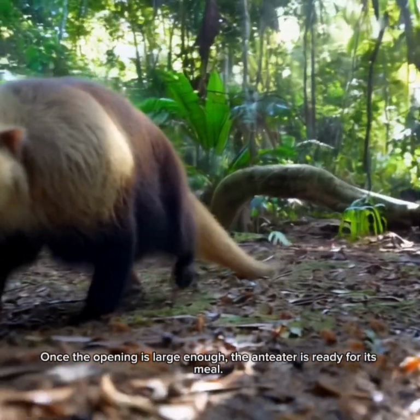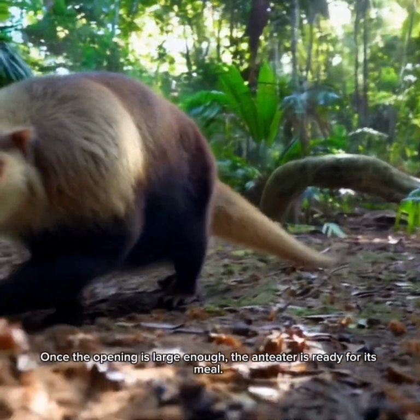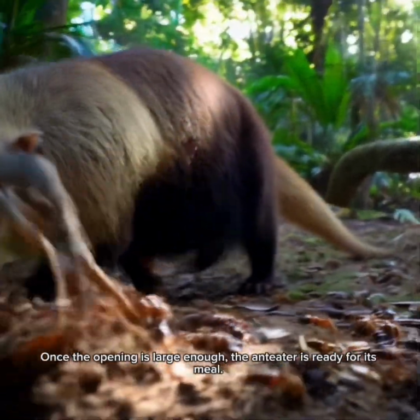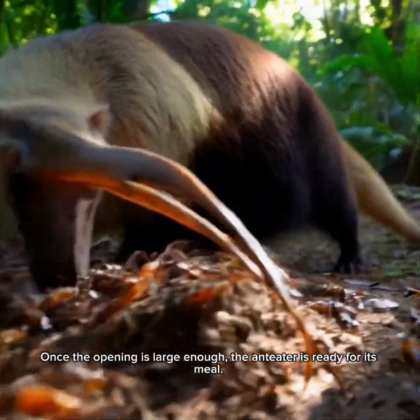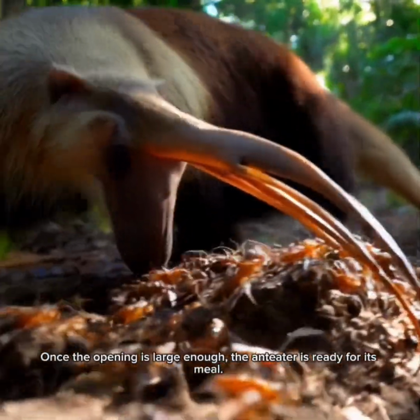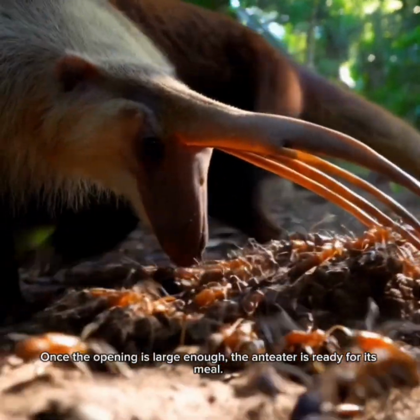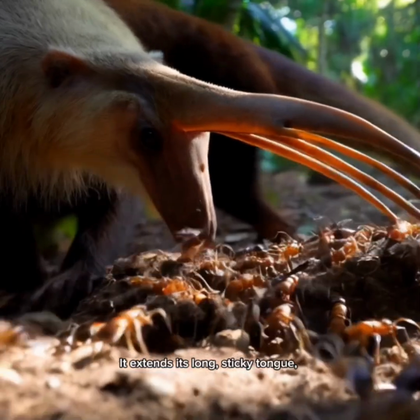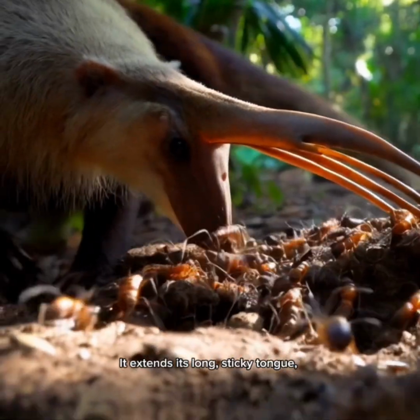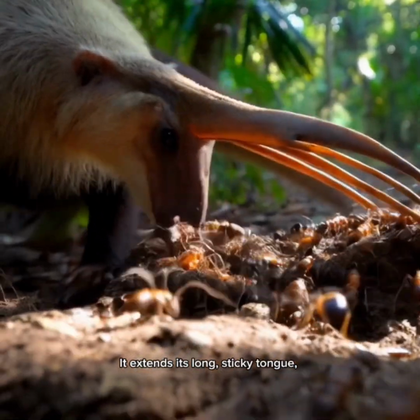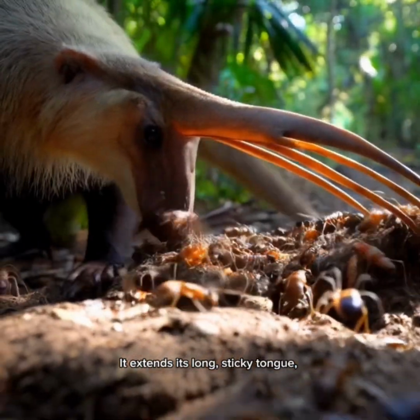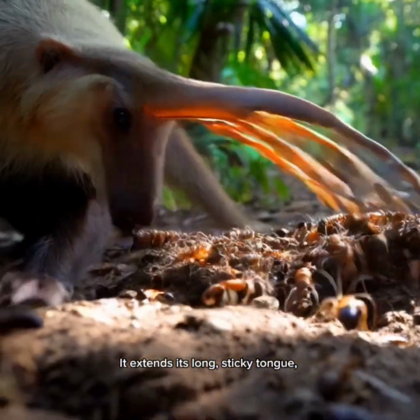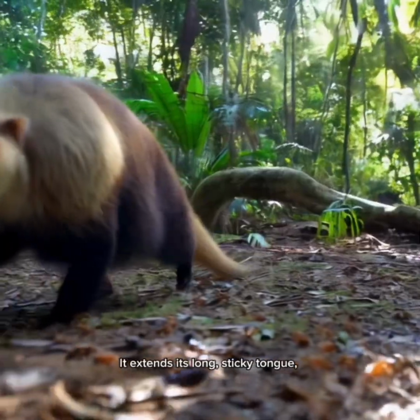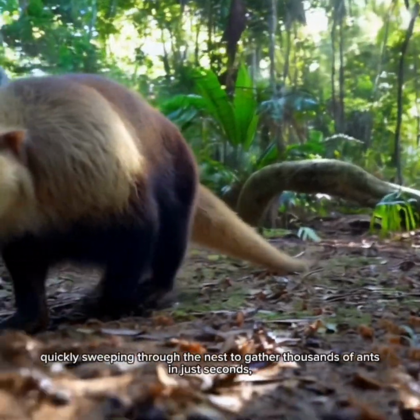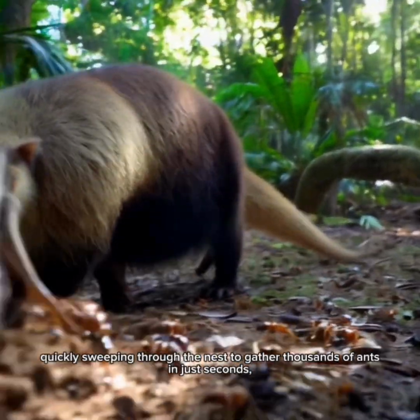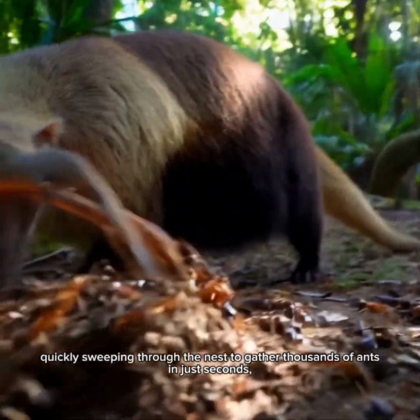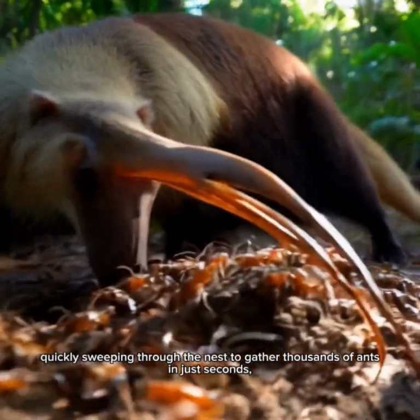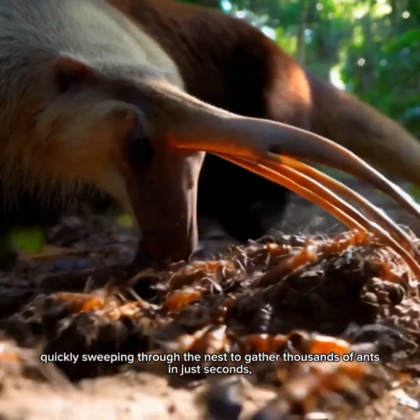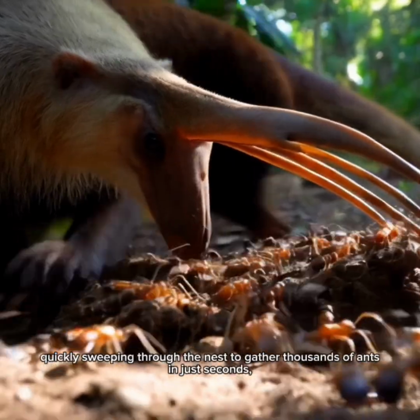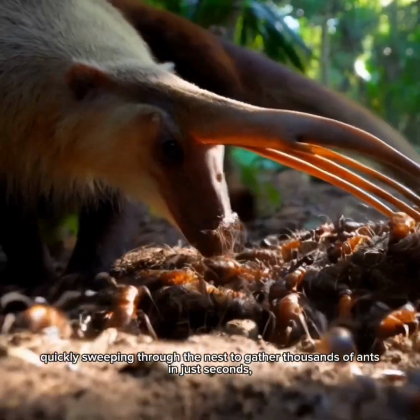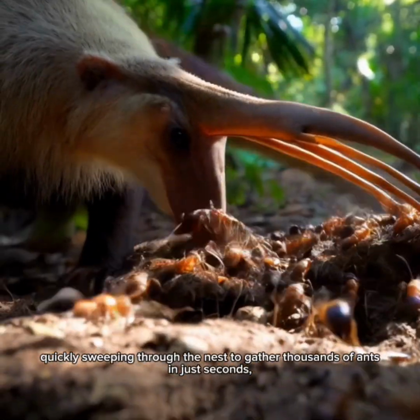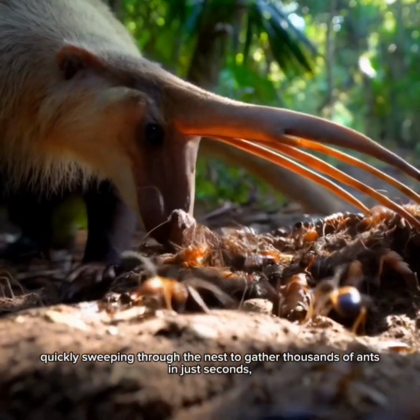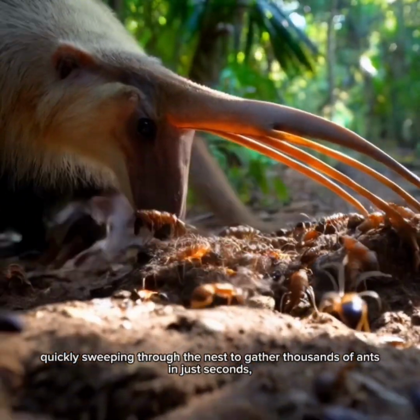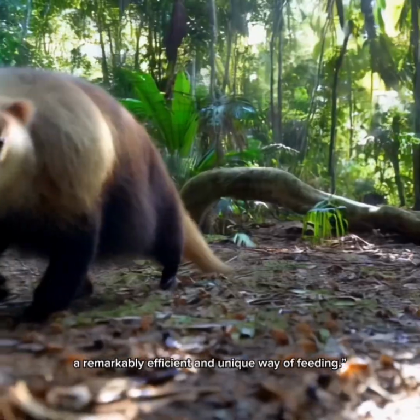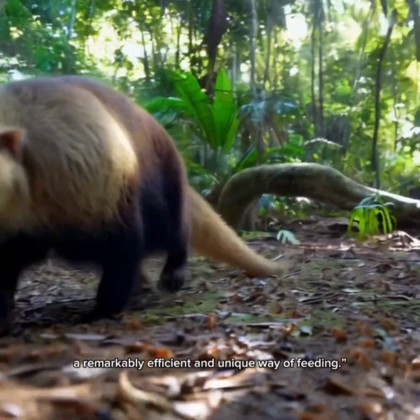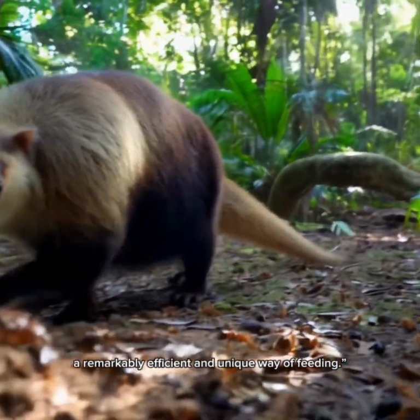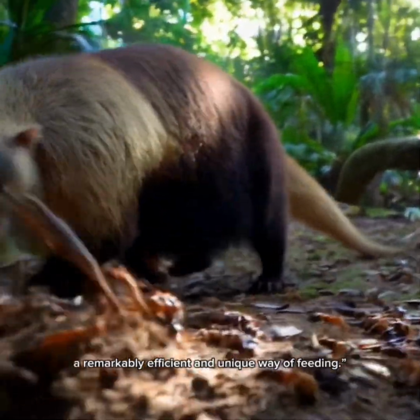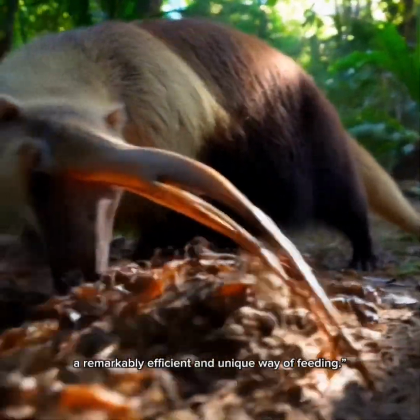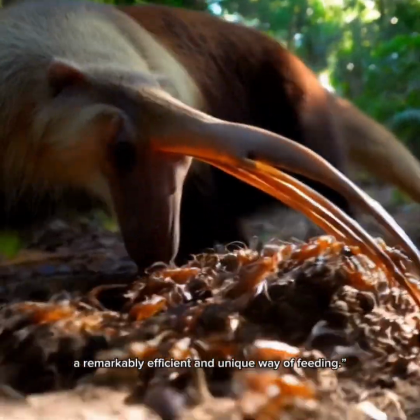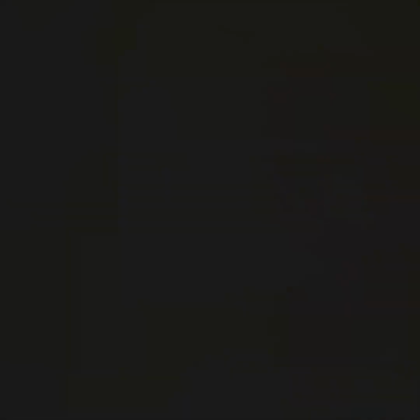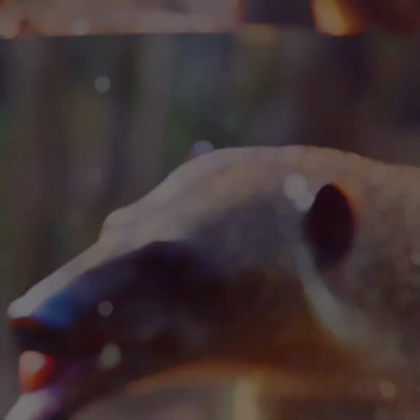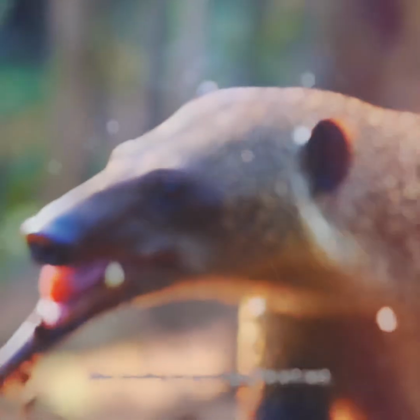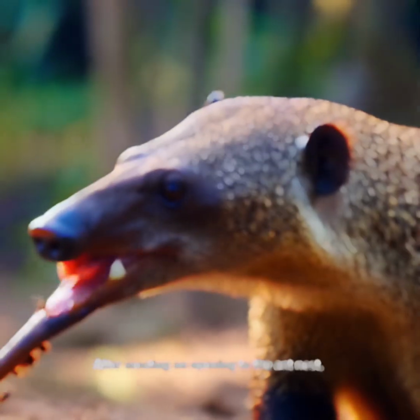Once the opening is large enough, the anteater is ready for its meal. It extends its long sticky tongue, quickly sweeping through the nest to gather thousands of ants in just seconds — a remarkably efficient and unique way of feeding.